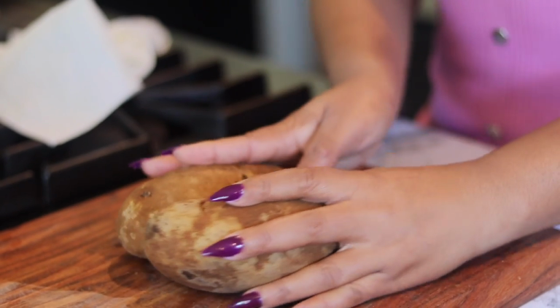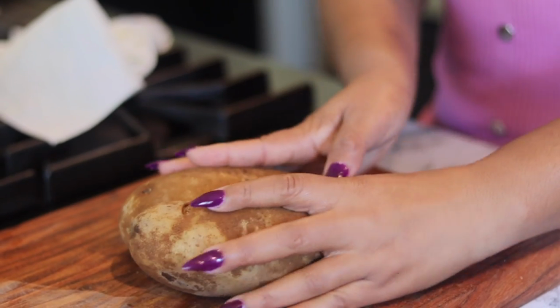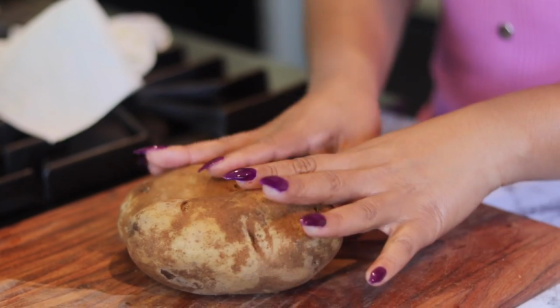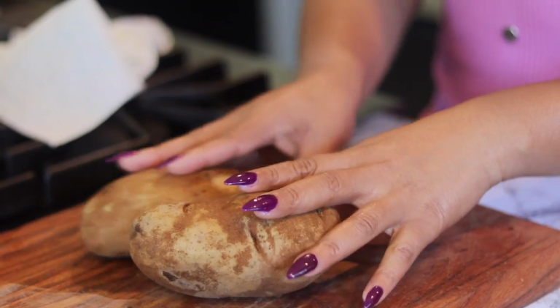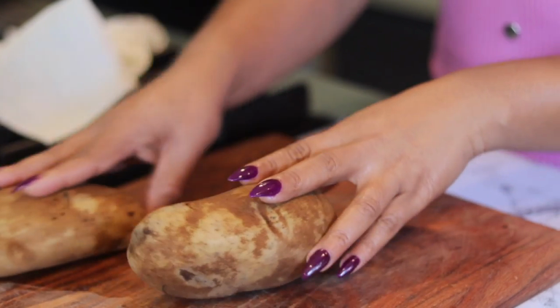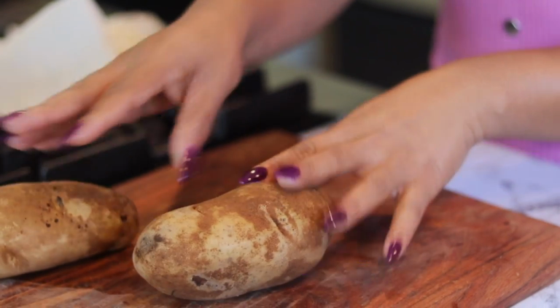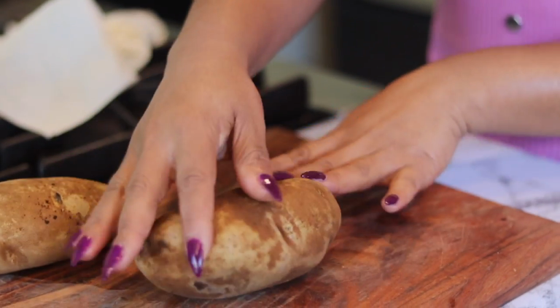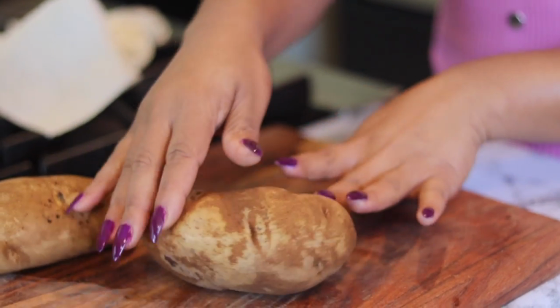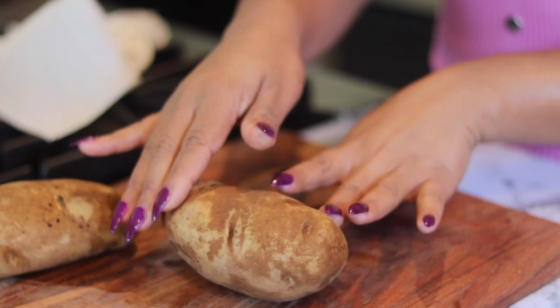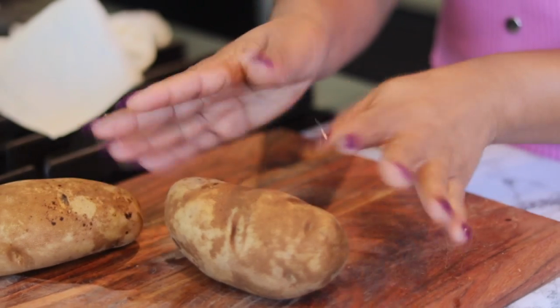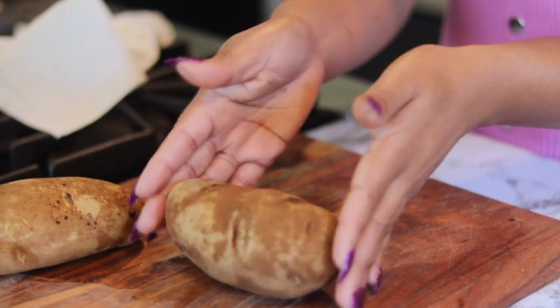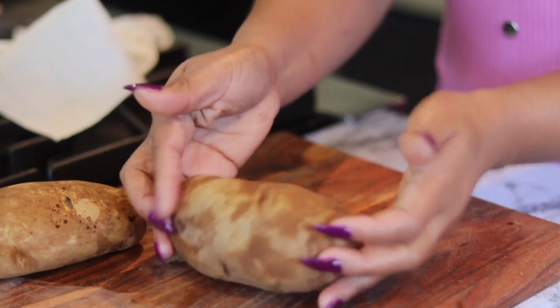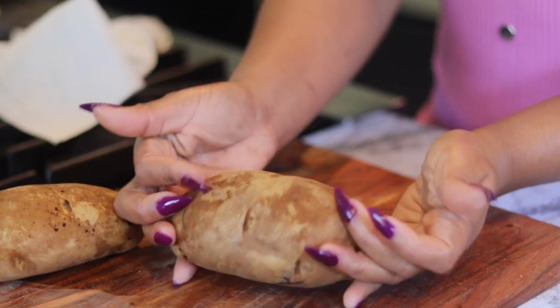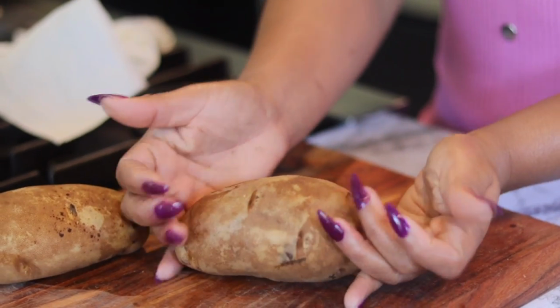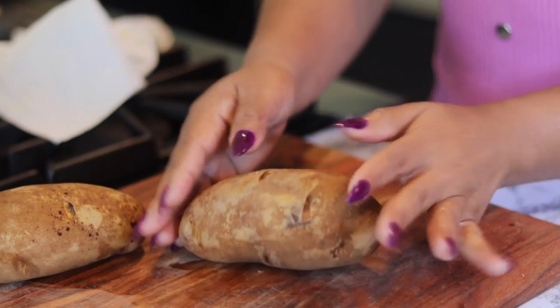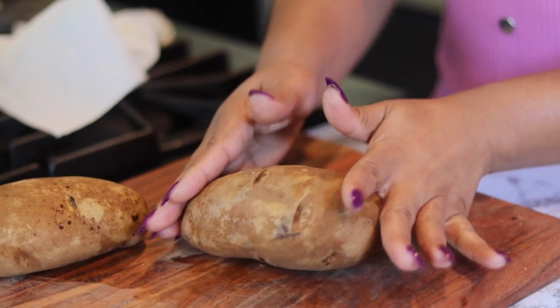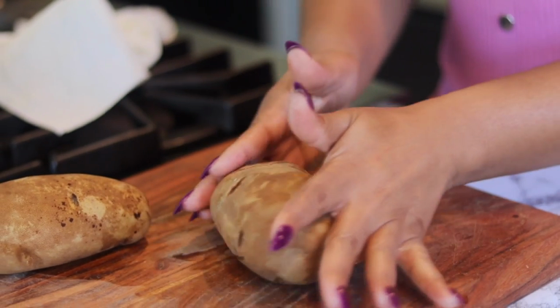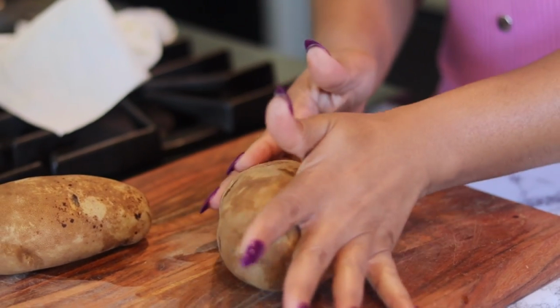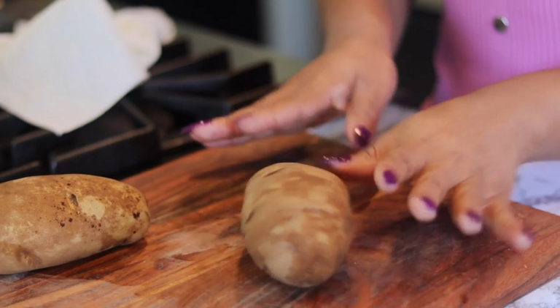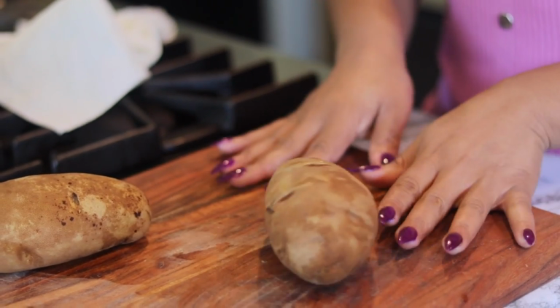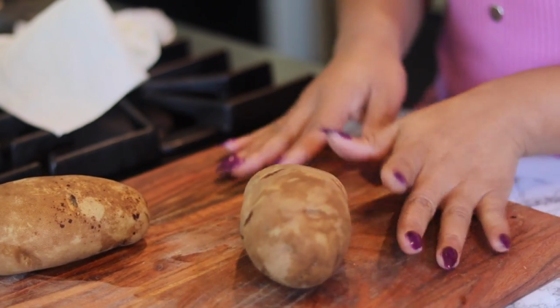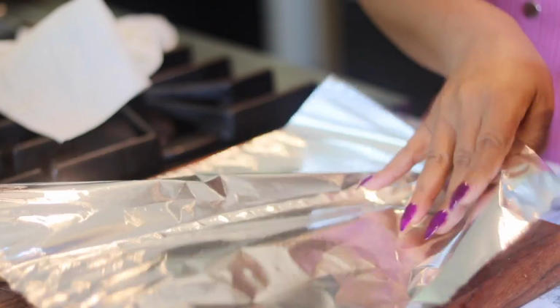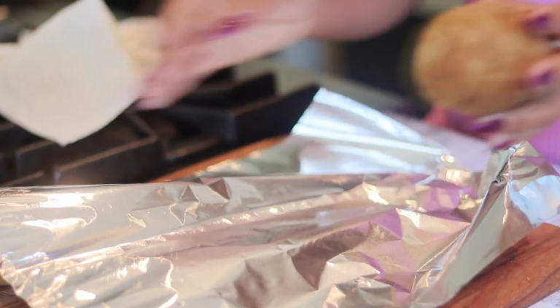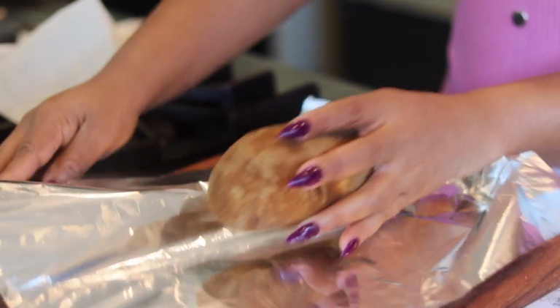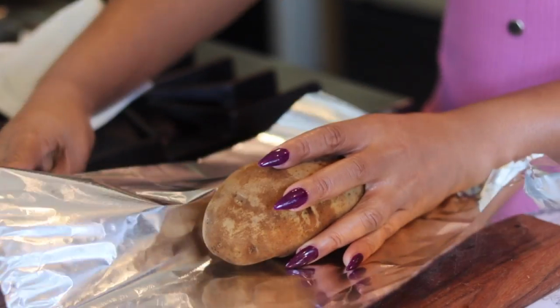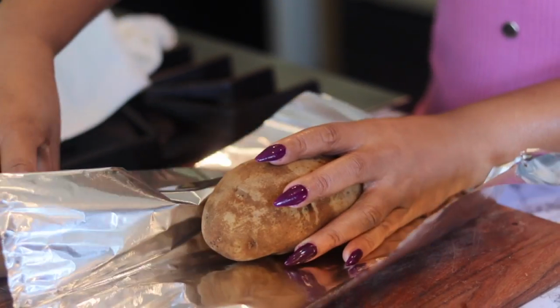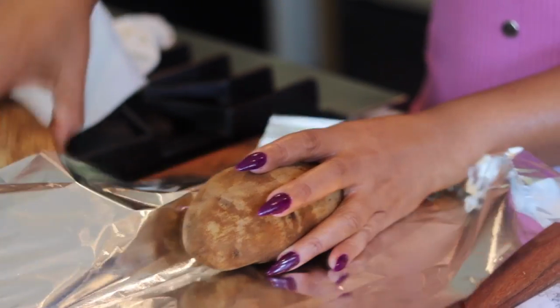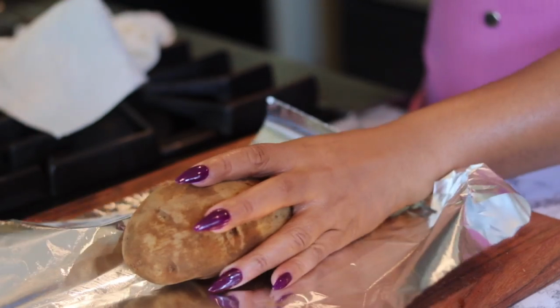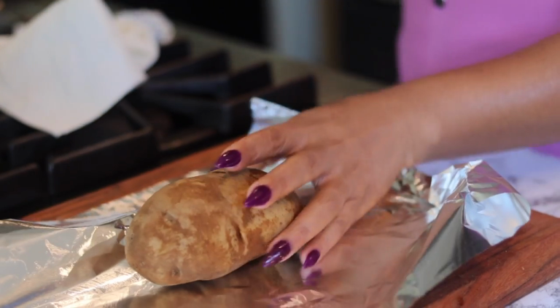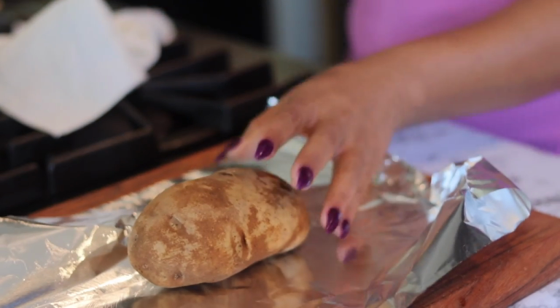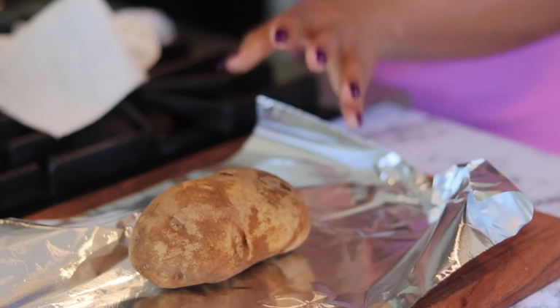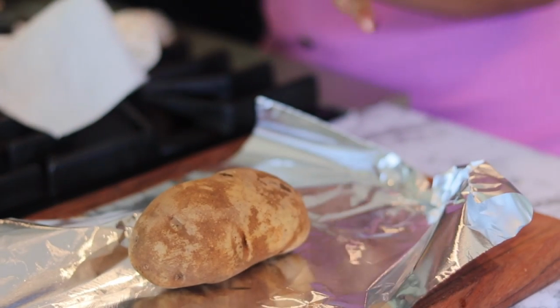Okay, so I got some russet potatoes here that I washed, cleaned, and dried — just like you do your body. Don't use any dirty potatoes.